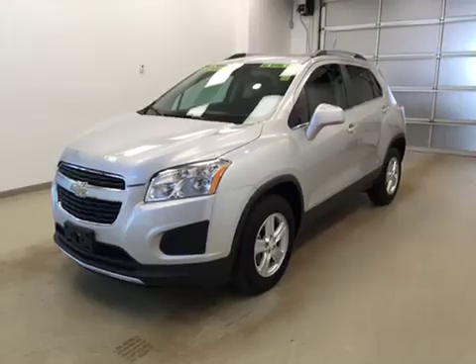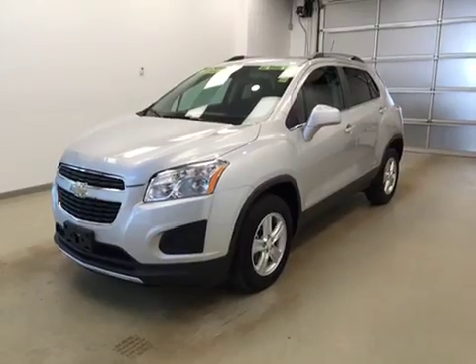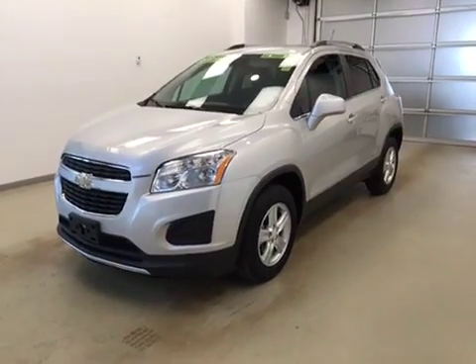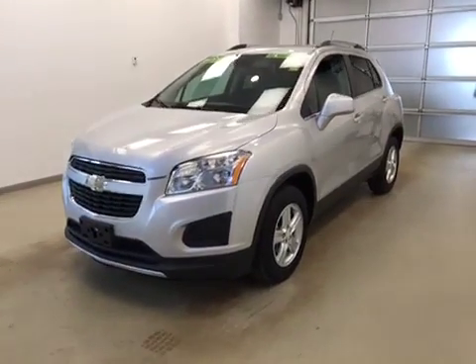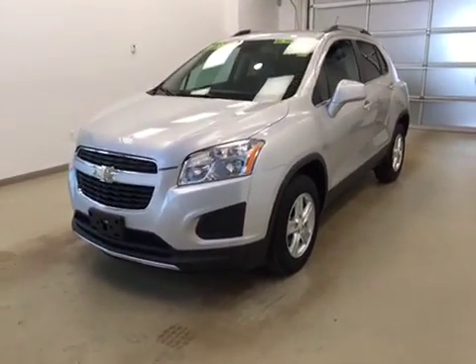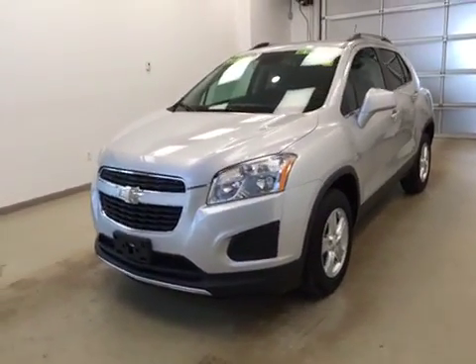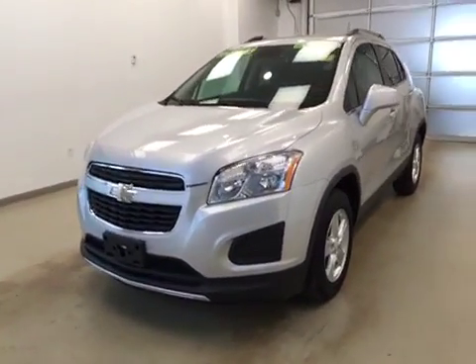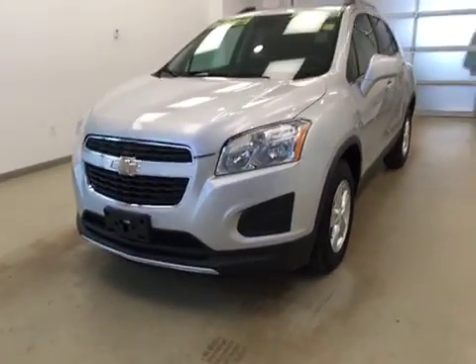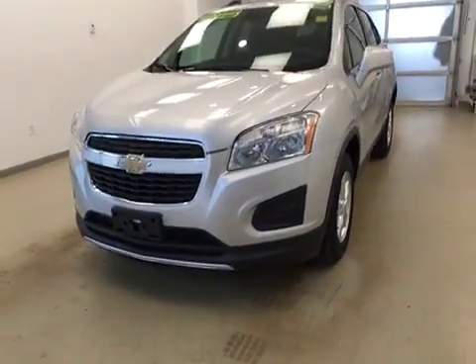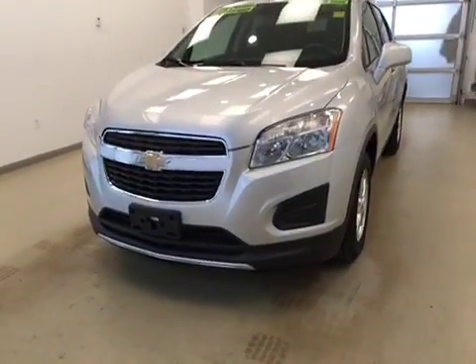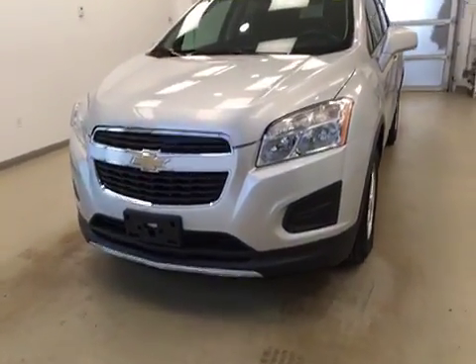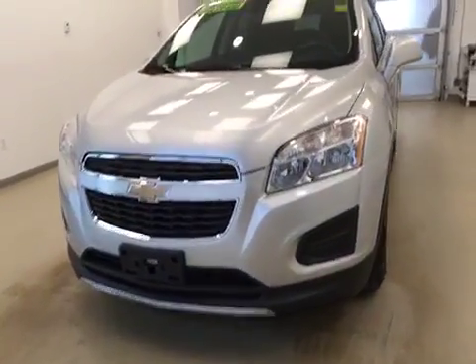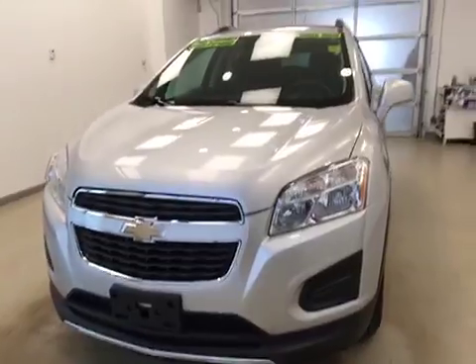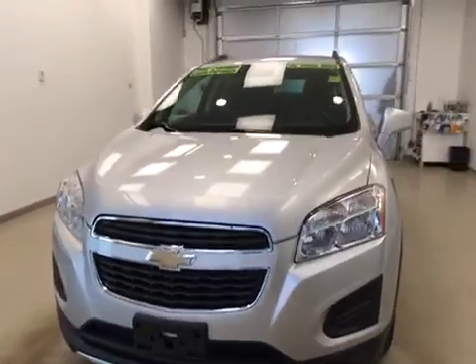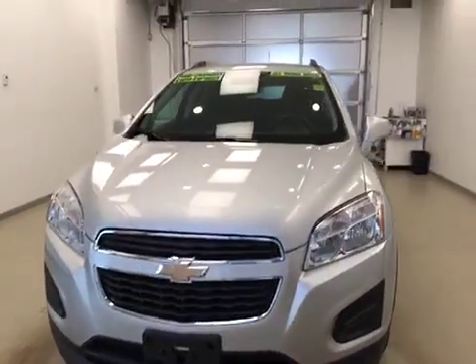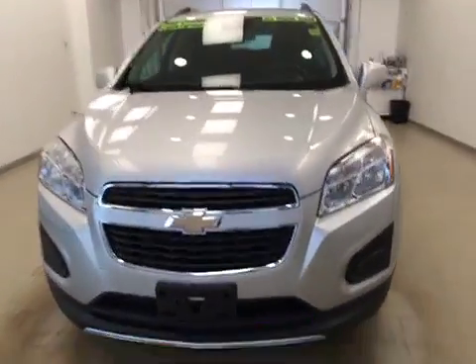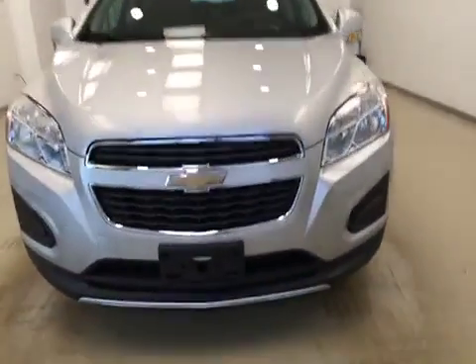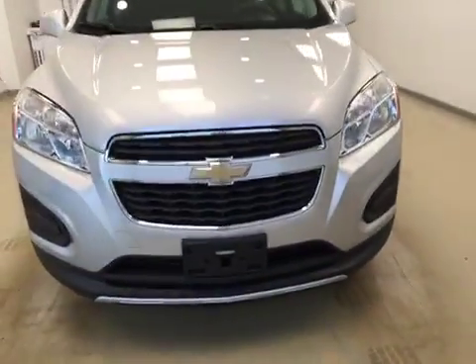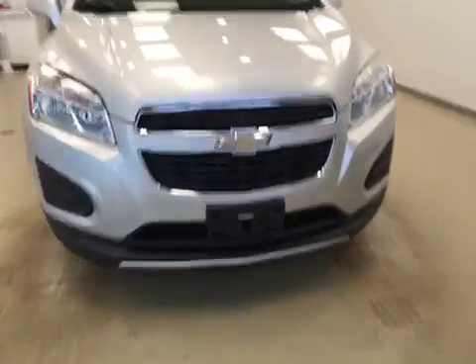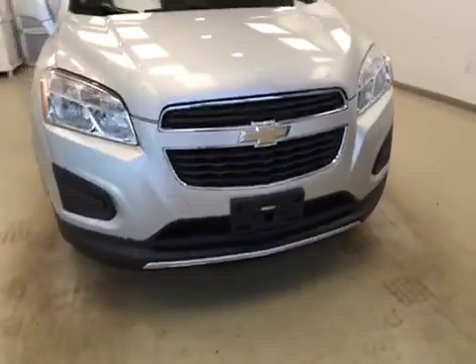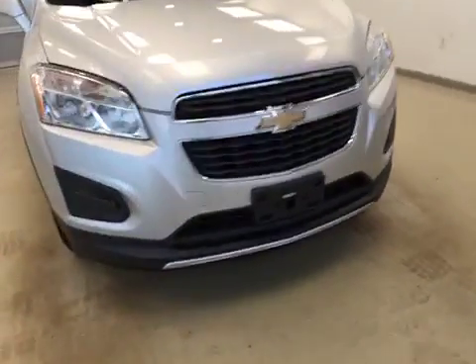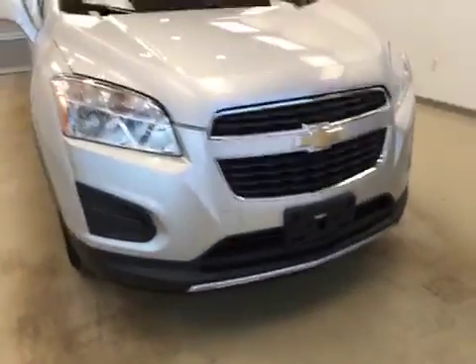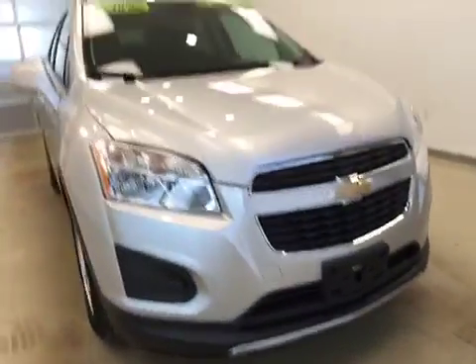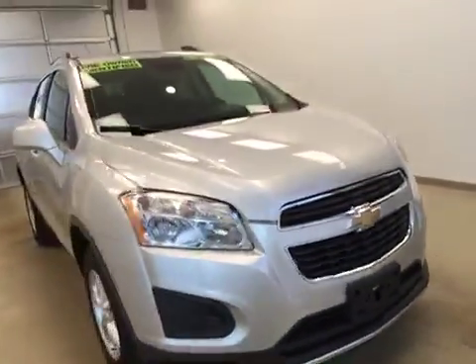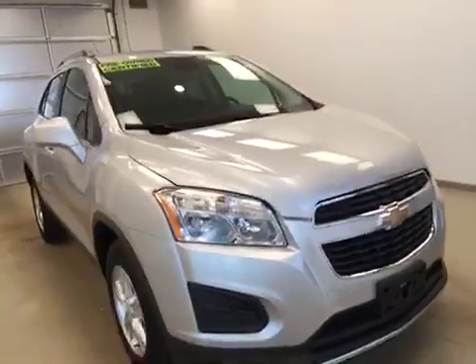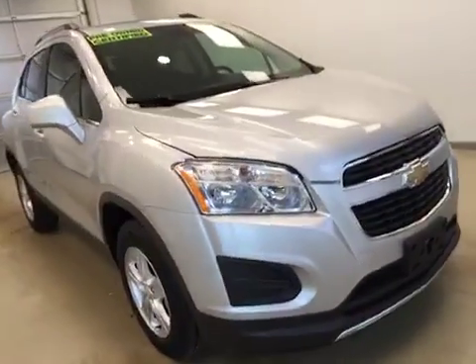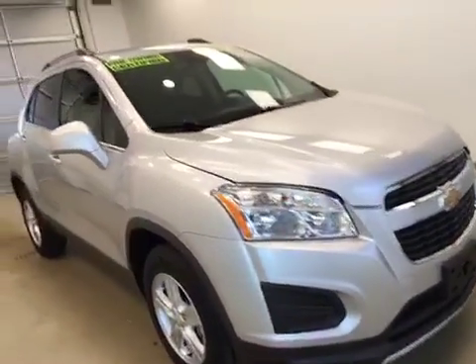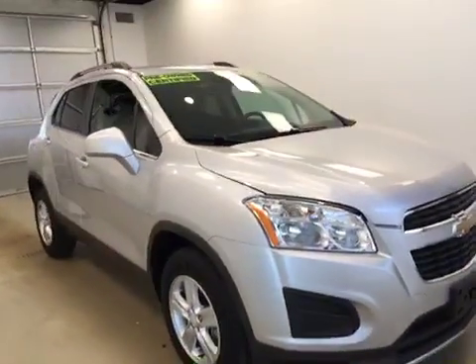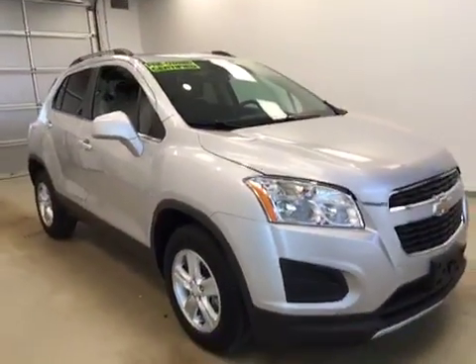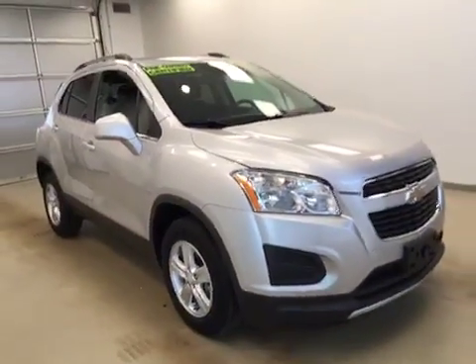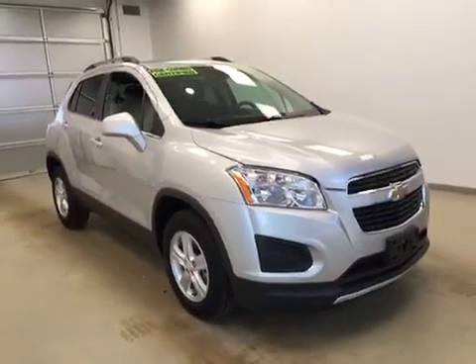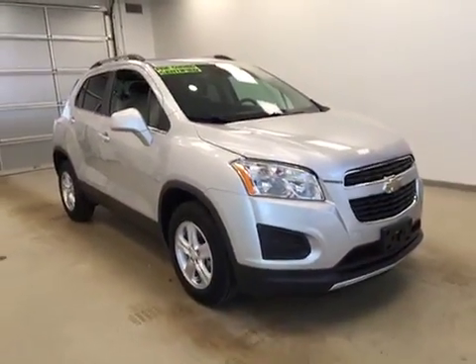Today you are checking out stock number 172829. This is a 2015 Chevy Trax LT all-wheel drive and our color is silver.